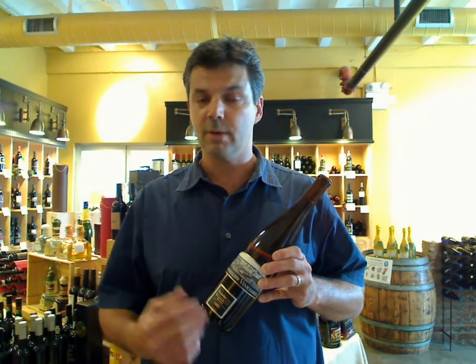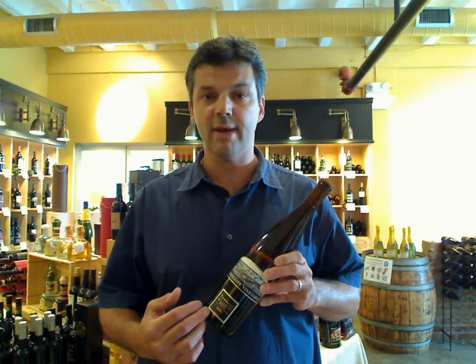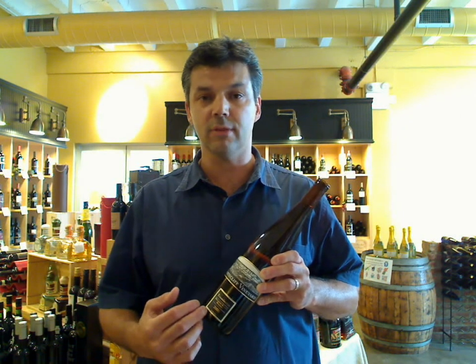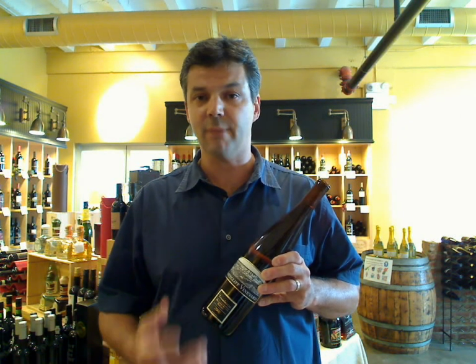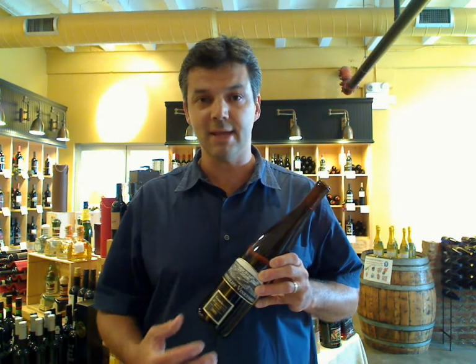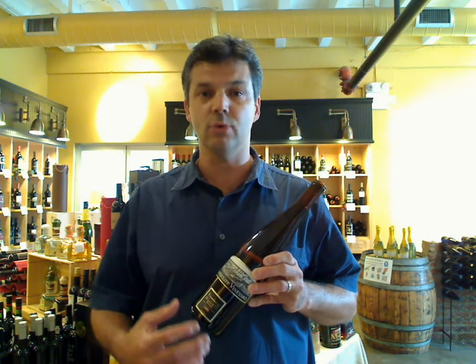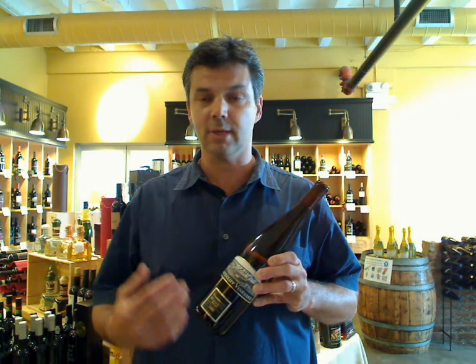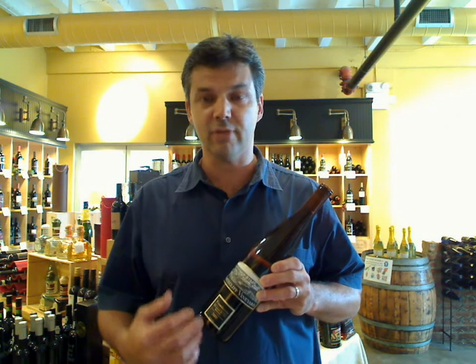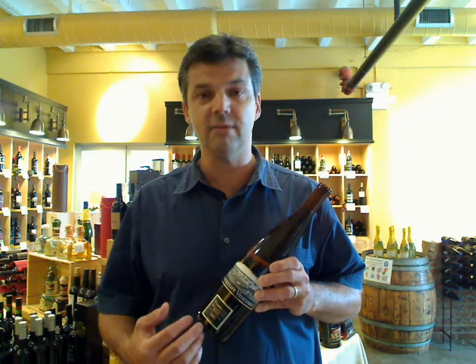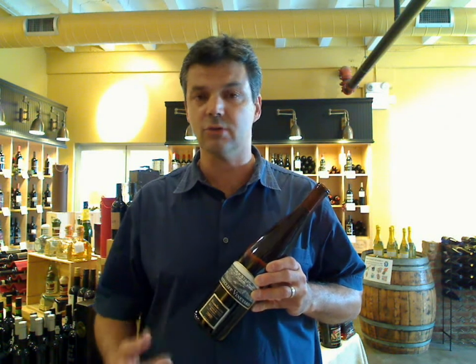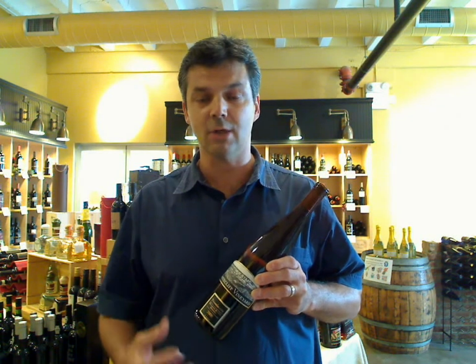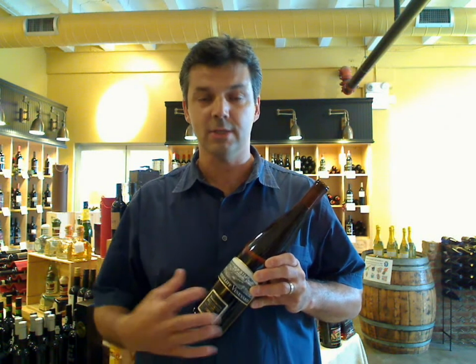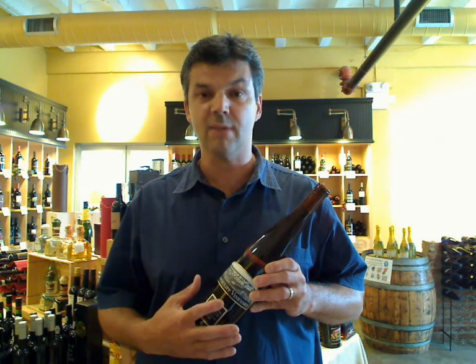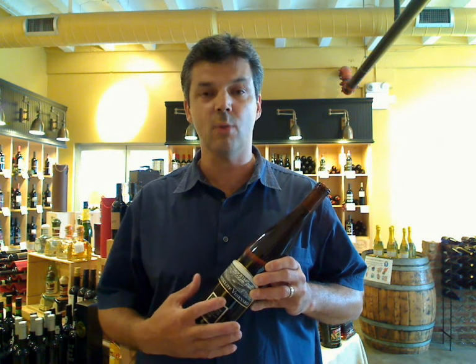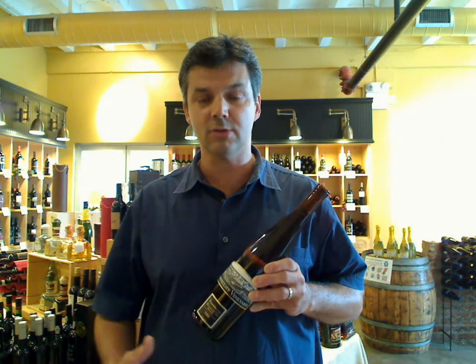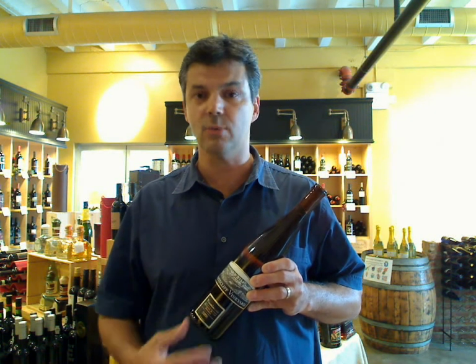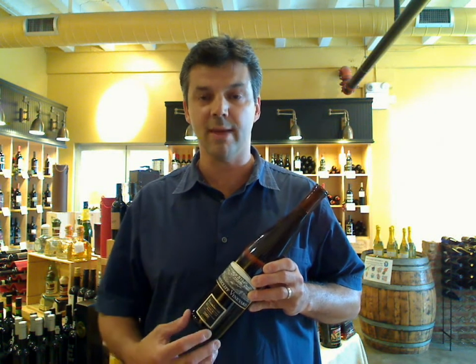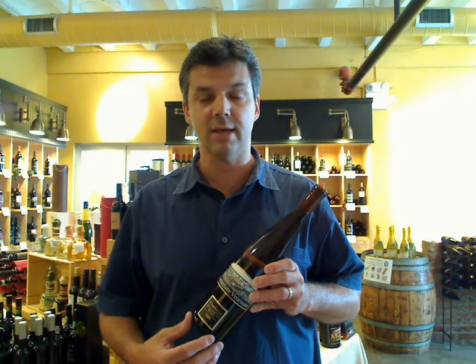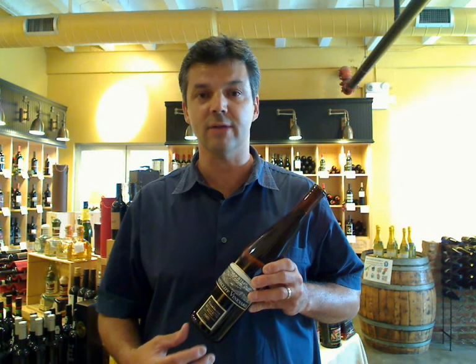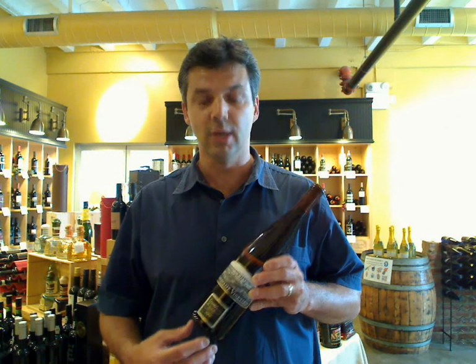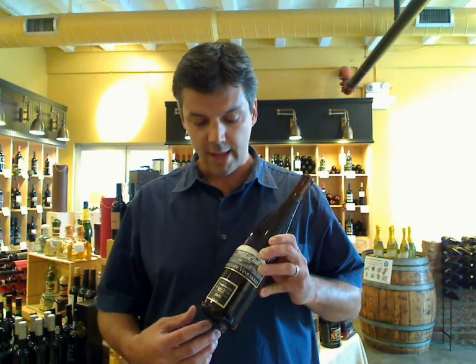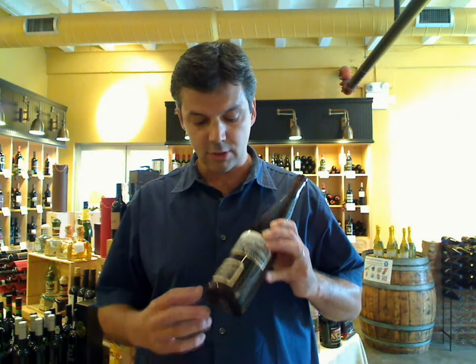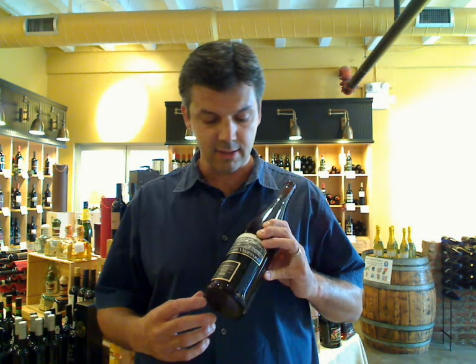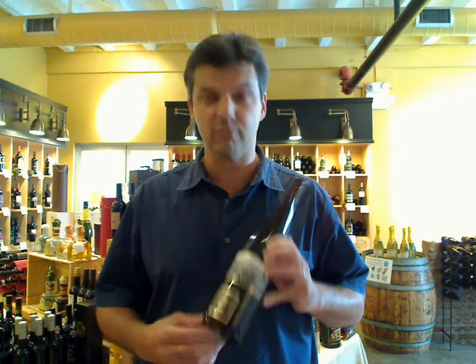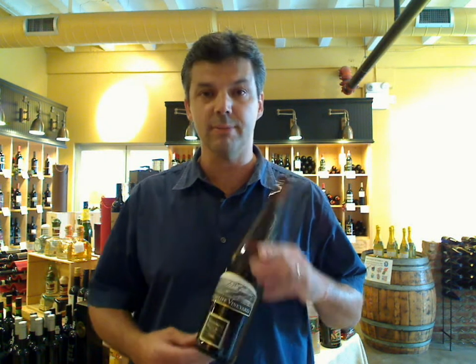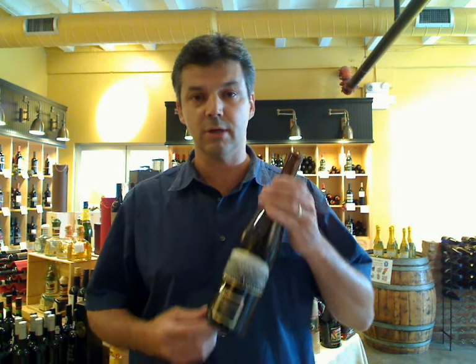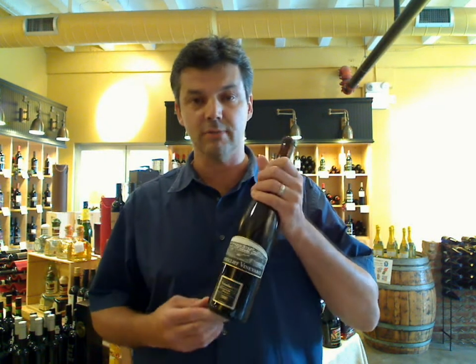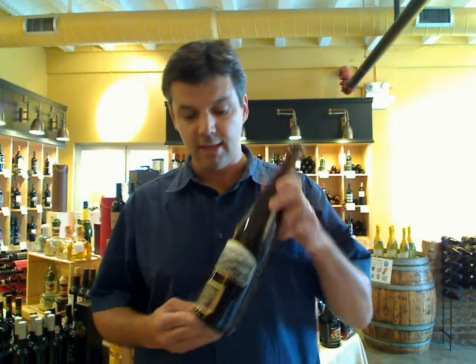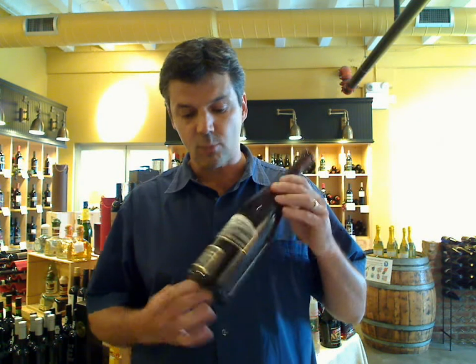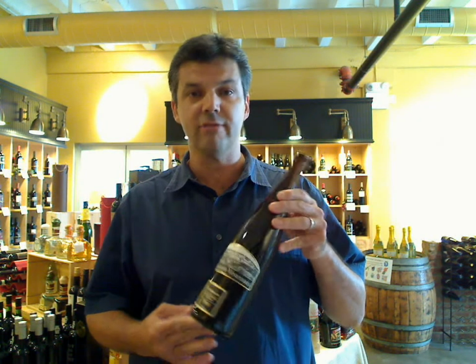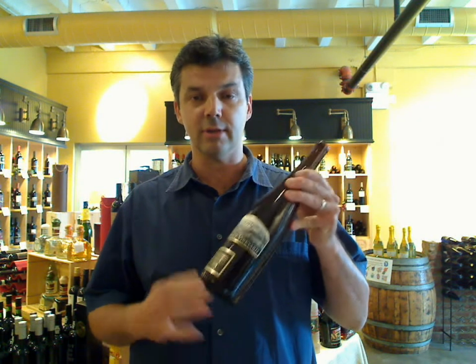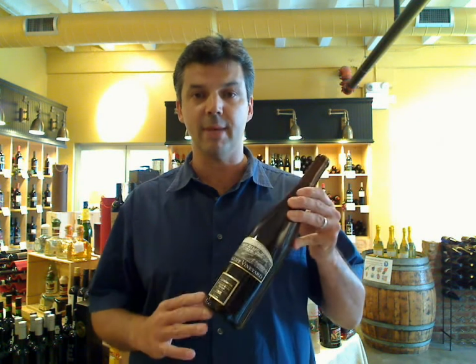It goes great with spicy Asian food, or great for Thanksgiving, or just great on its own. It's a great summertime wine that pairs well with many different styles of food, and it's a great example of what can be produced here in the Hudson Valley. That's the White Cliff Vineyard and their Traminette.